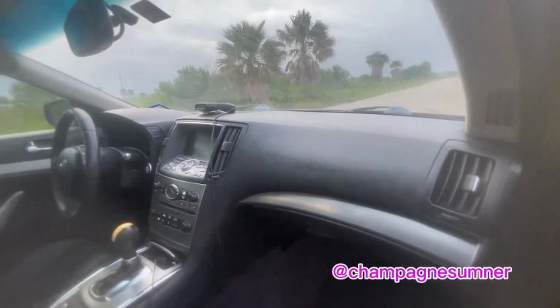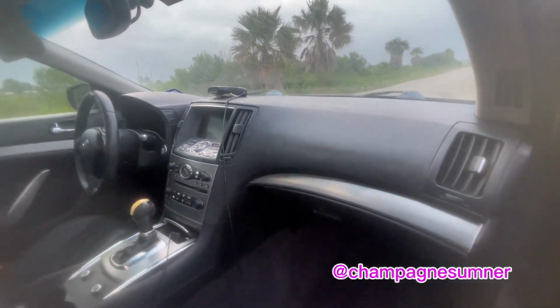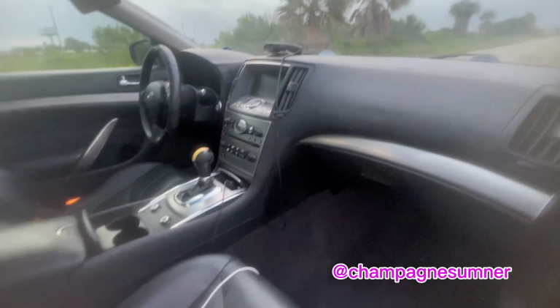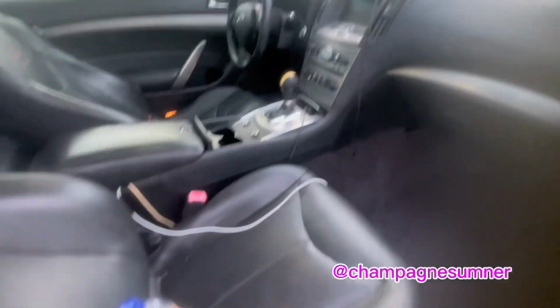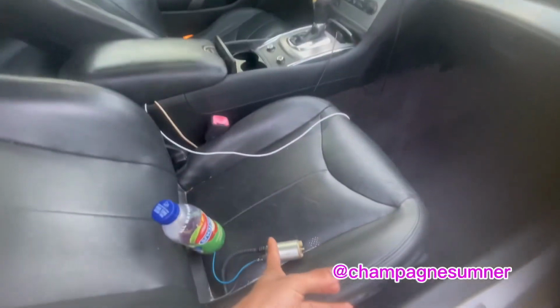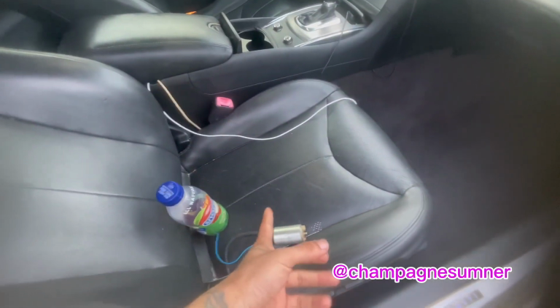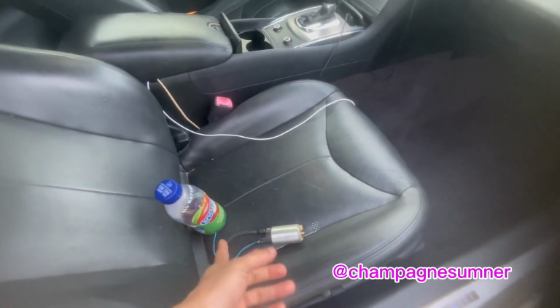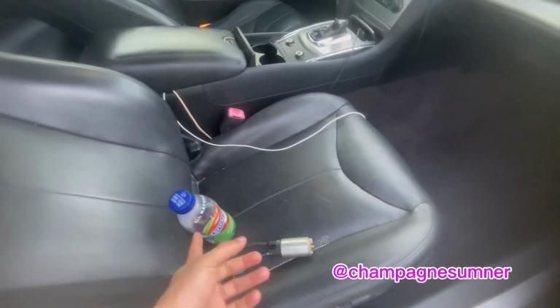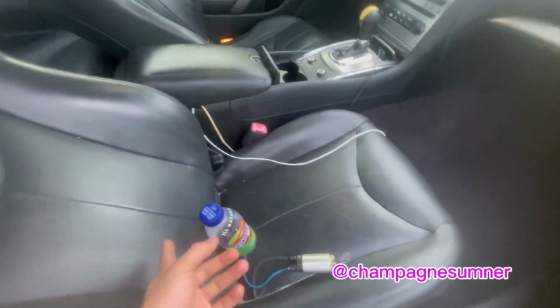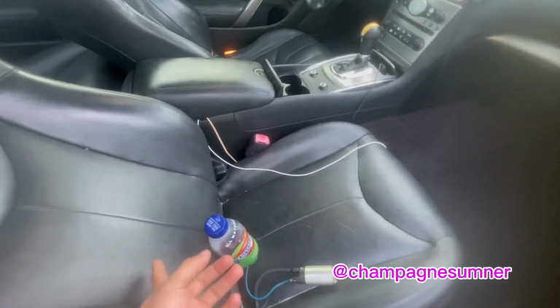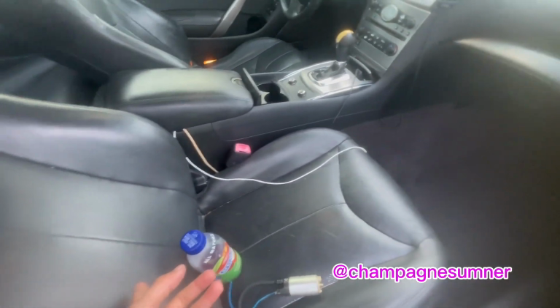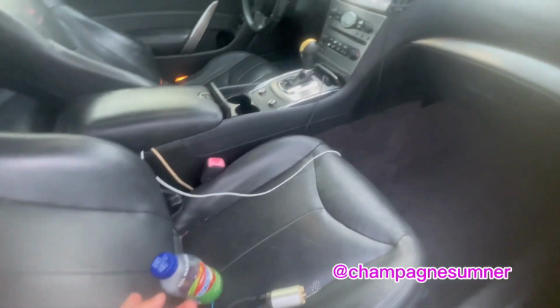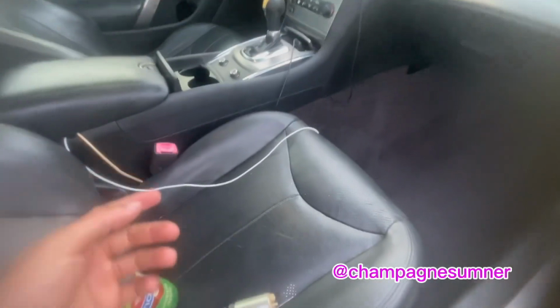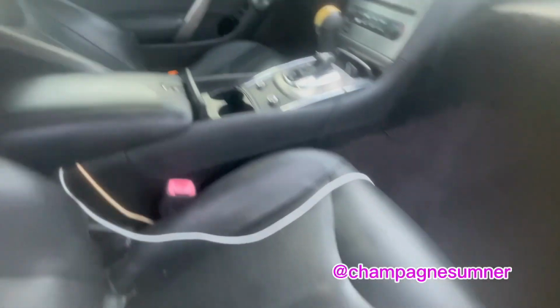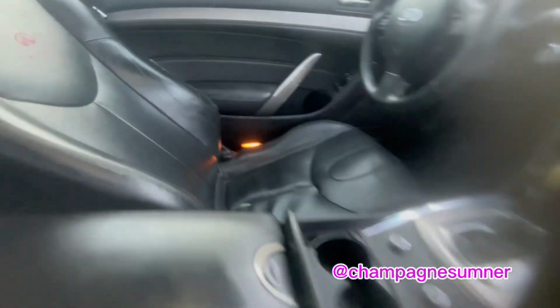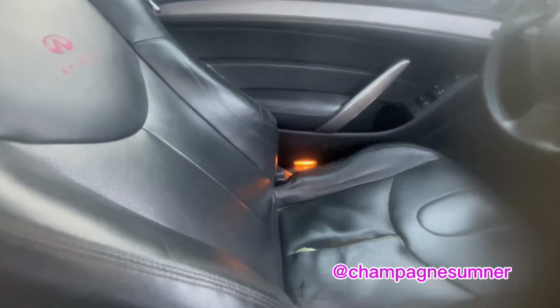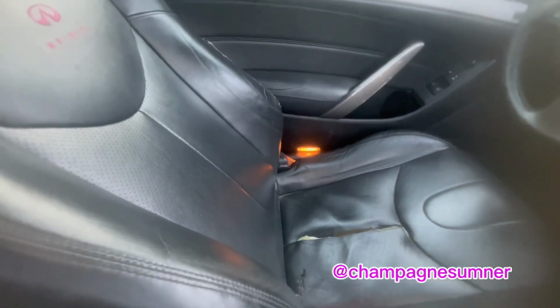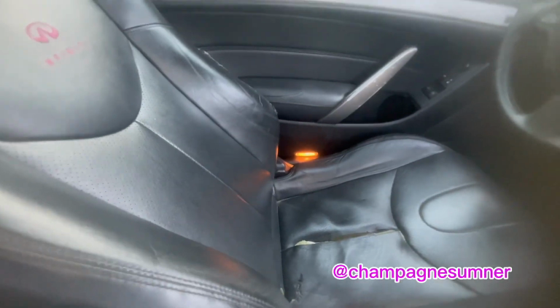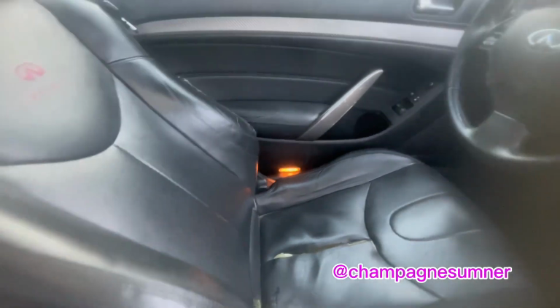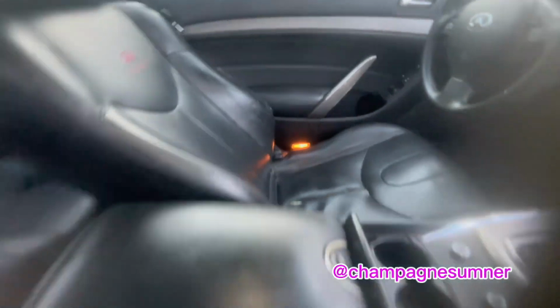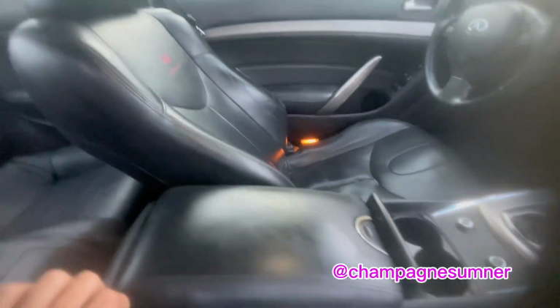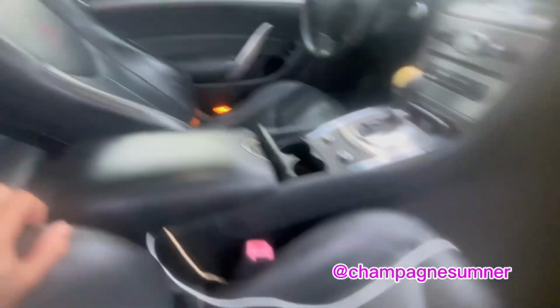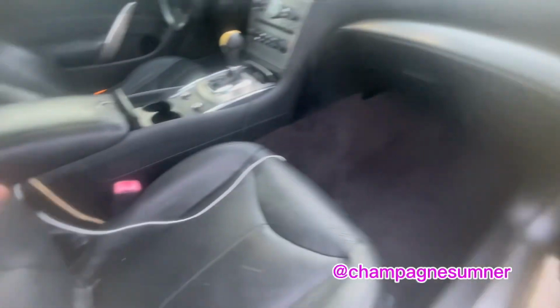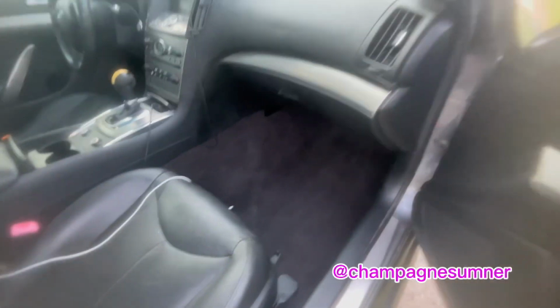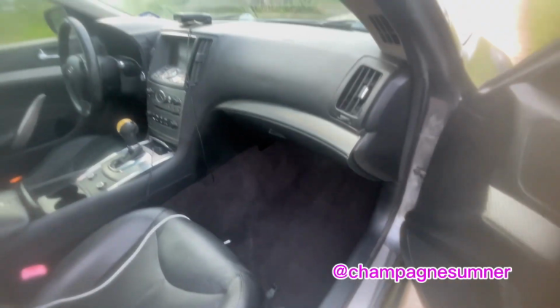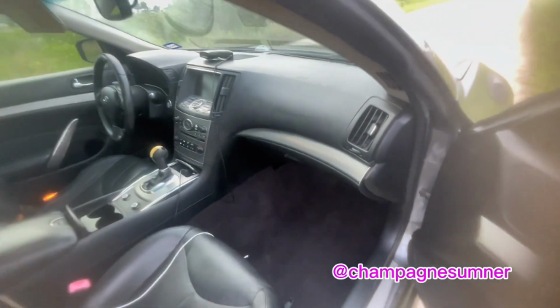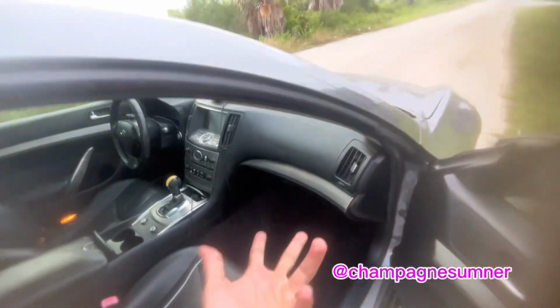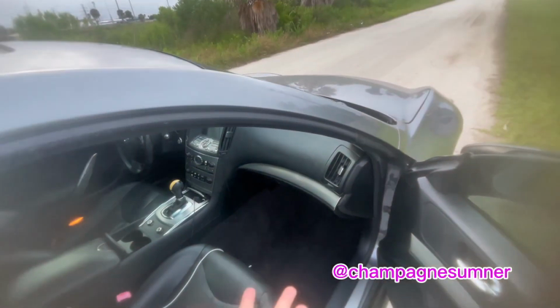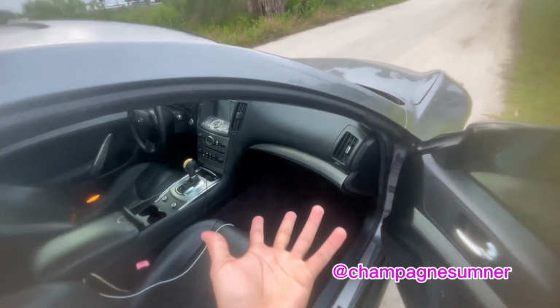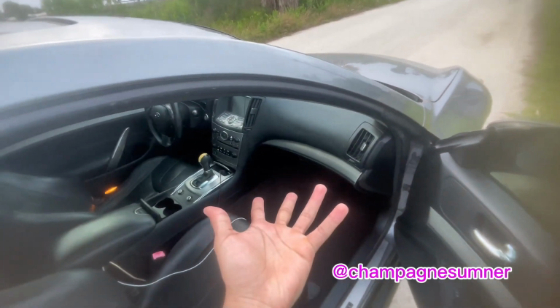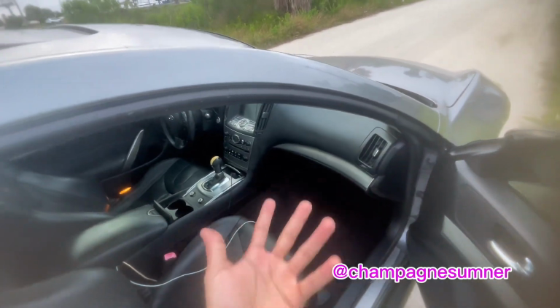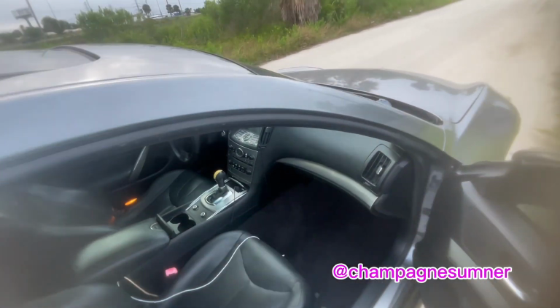Another thing too is that the seats tear really easy over time. Mine is just torn right here, but that's it. Other than that, I can't really say a lot of stuff that I dislike about it.